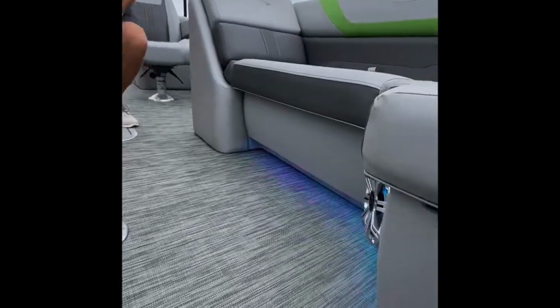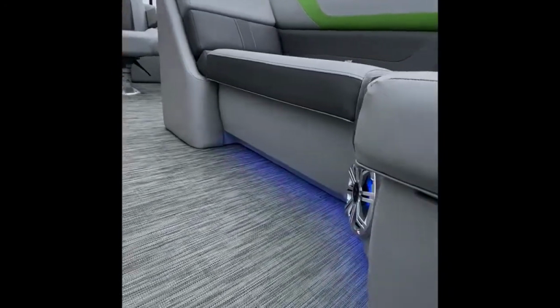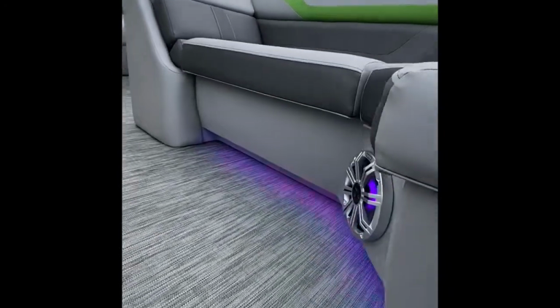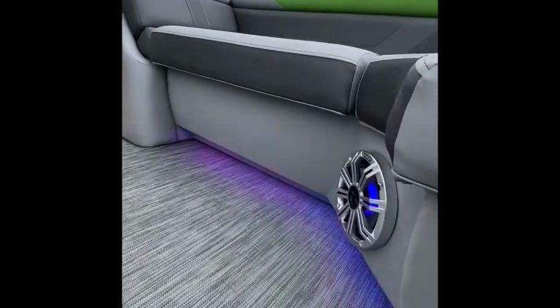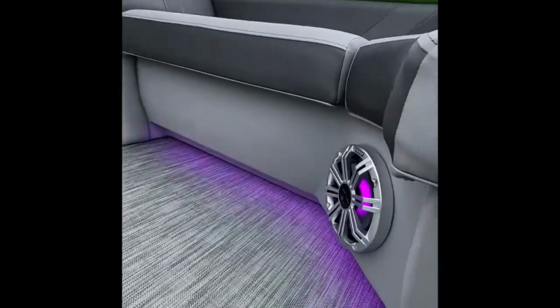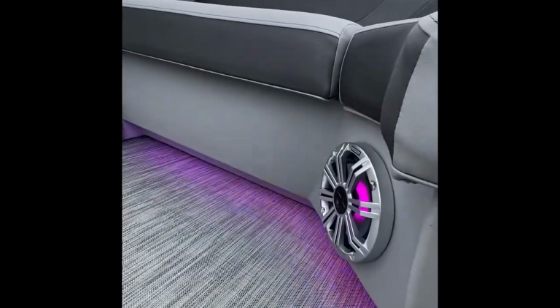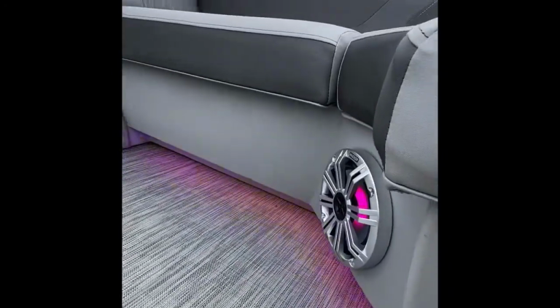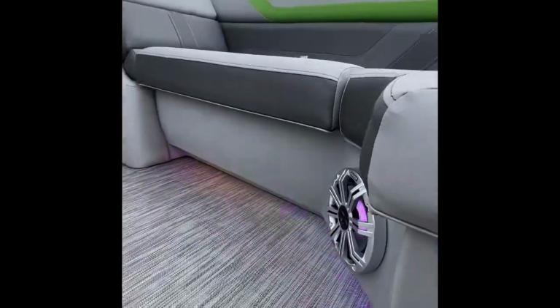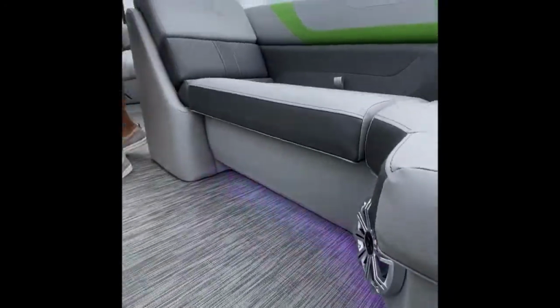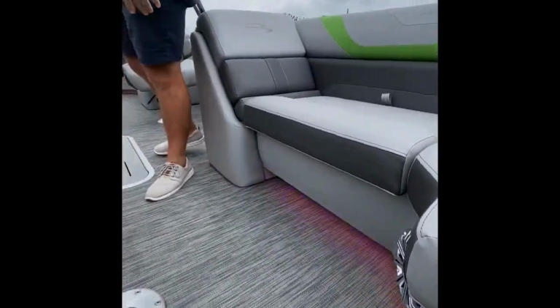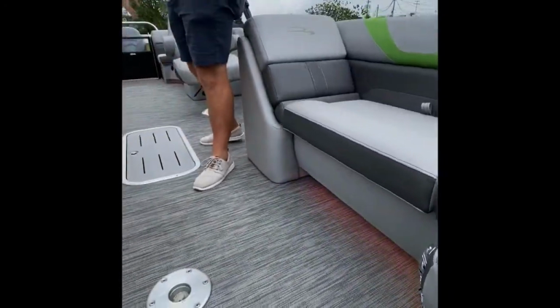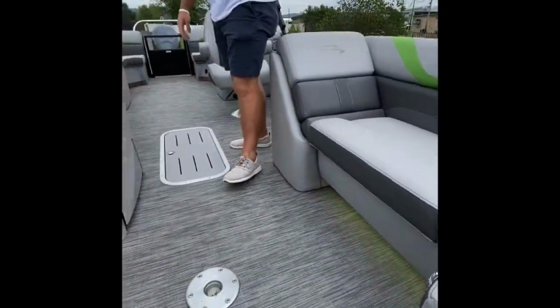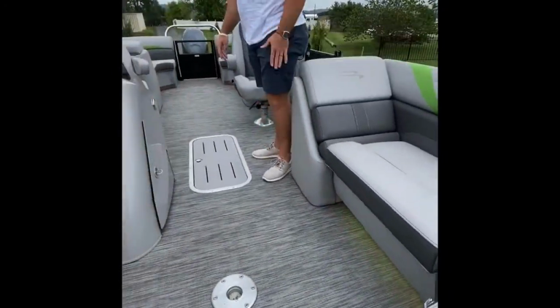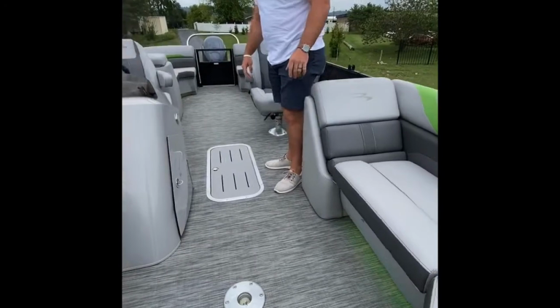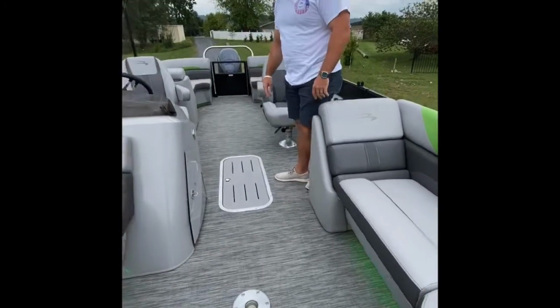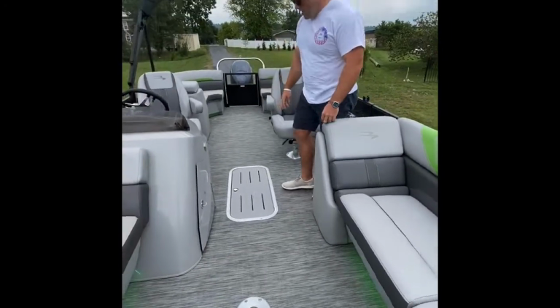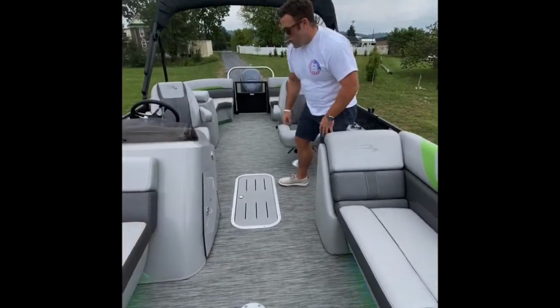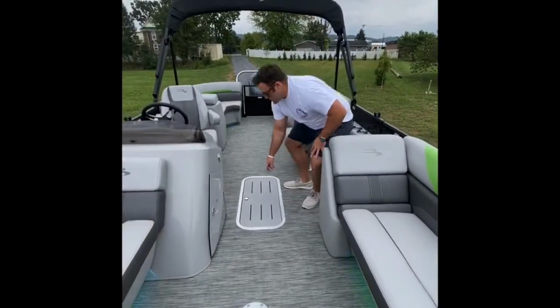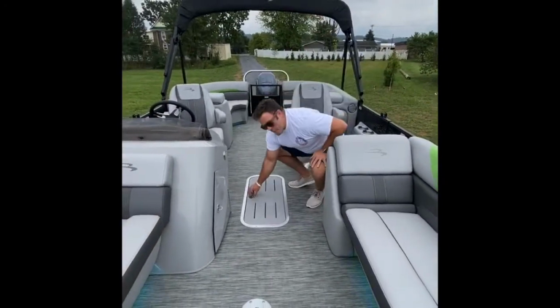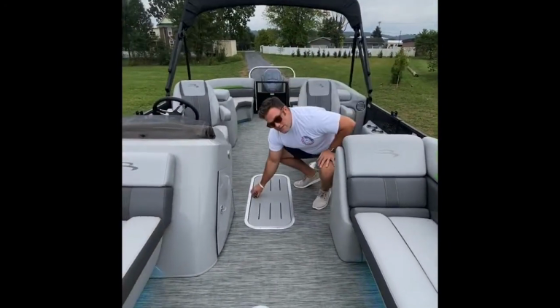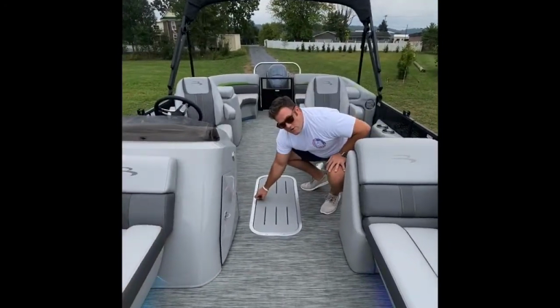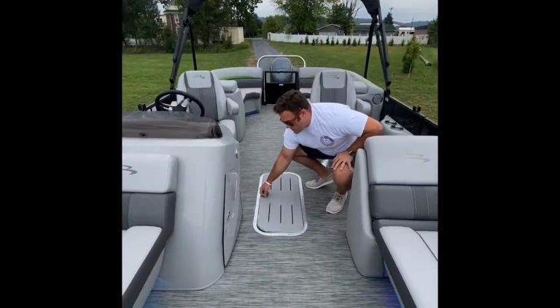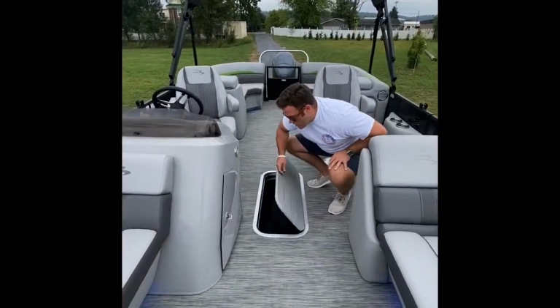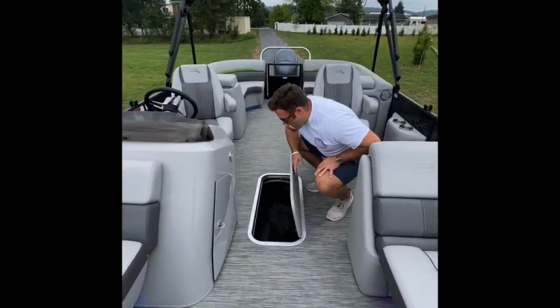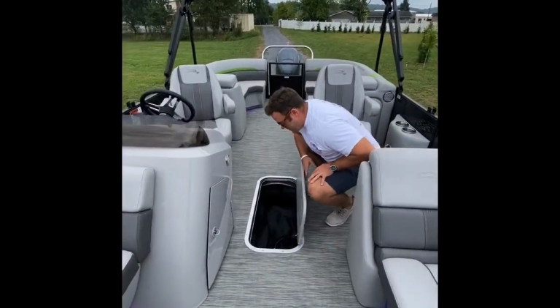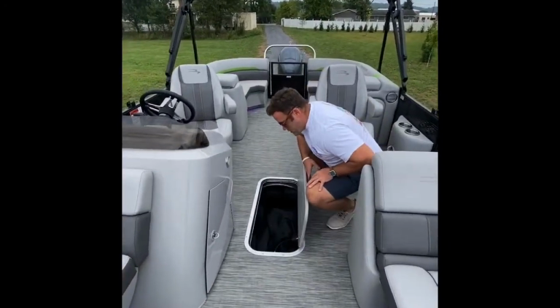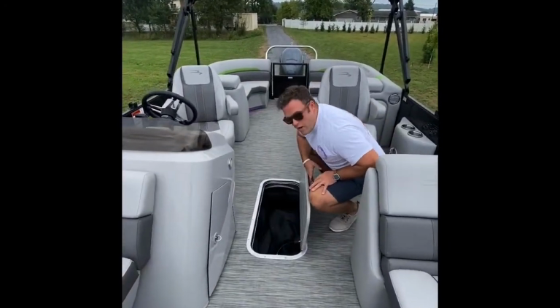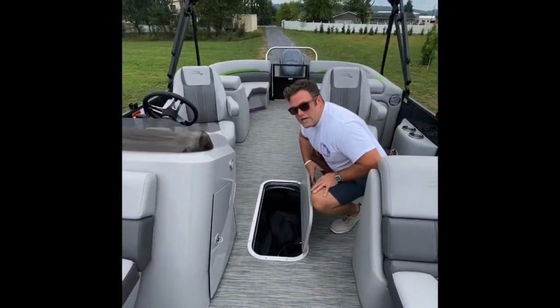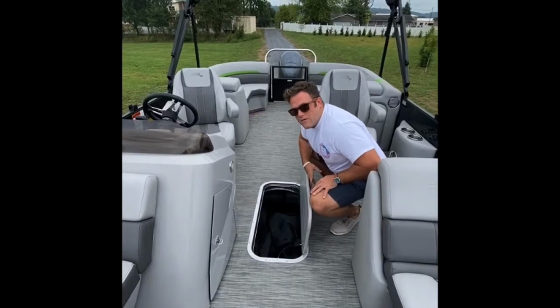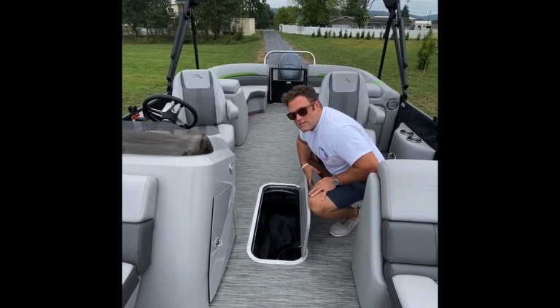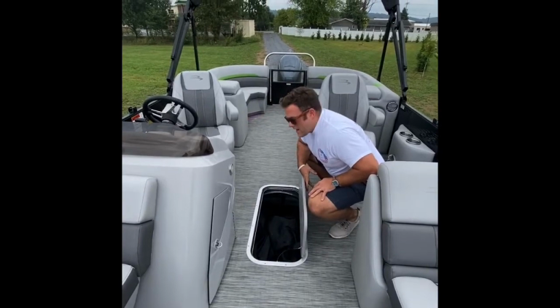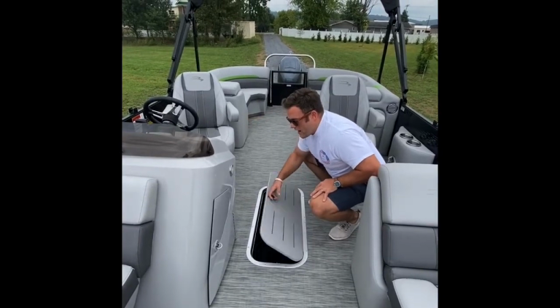We have a slot for a table right here — play cards, eat lunch, whatever you want to do. We also have a massive center toon storage area, which is super handy — keeps stuff out of sight, out of mind.